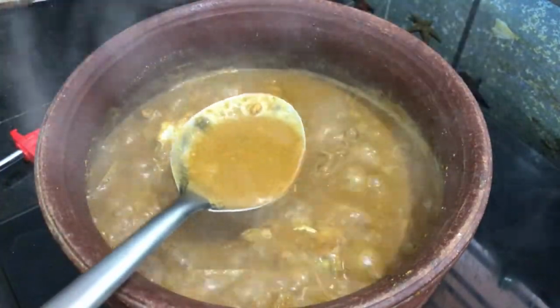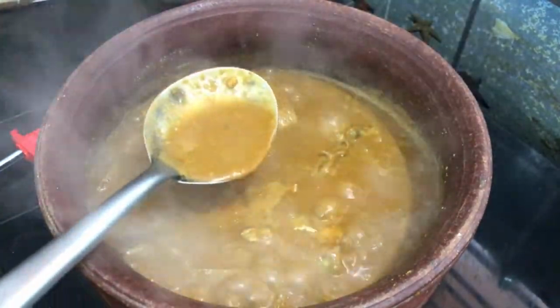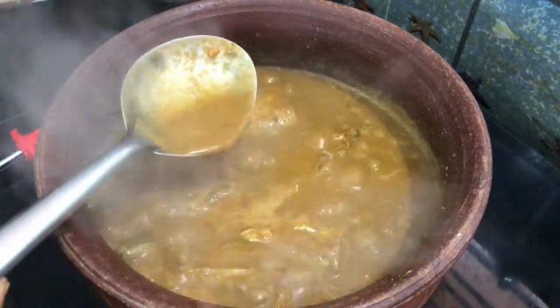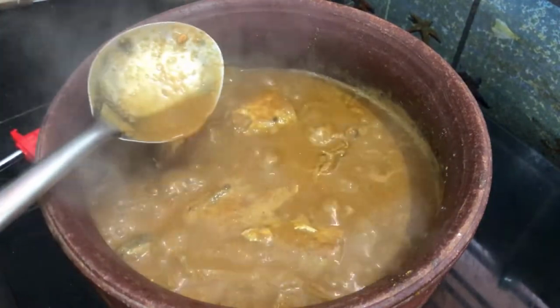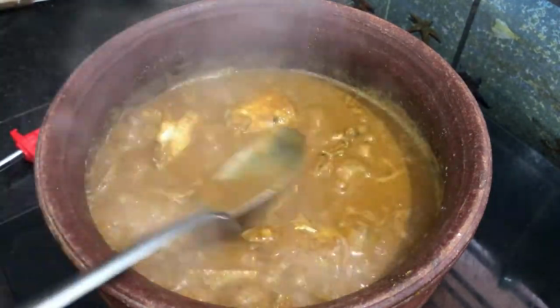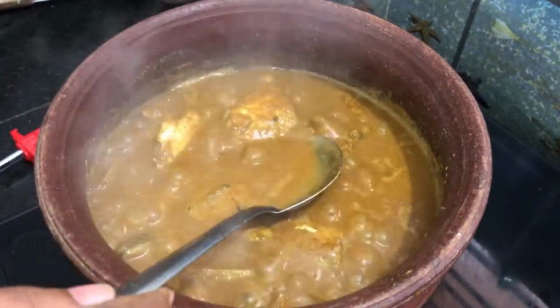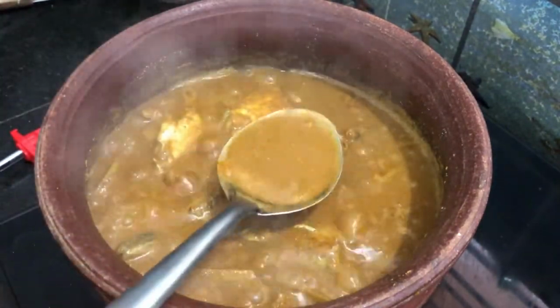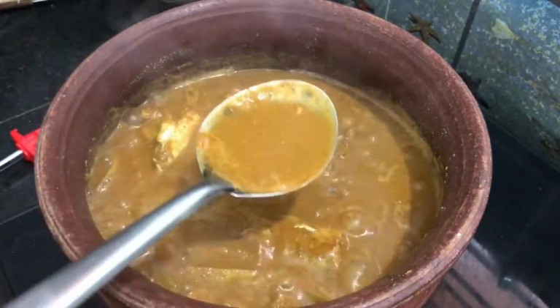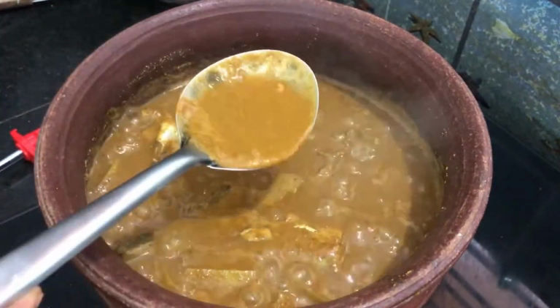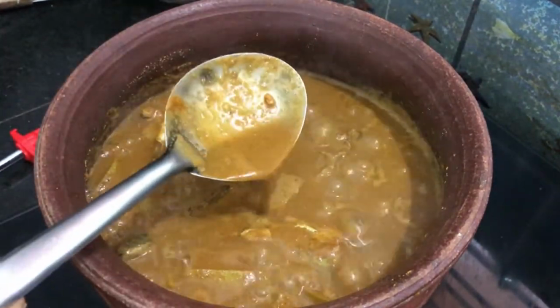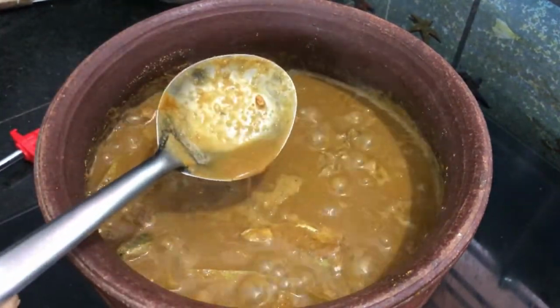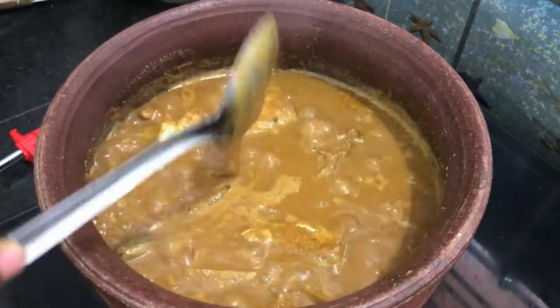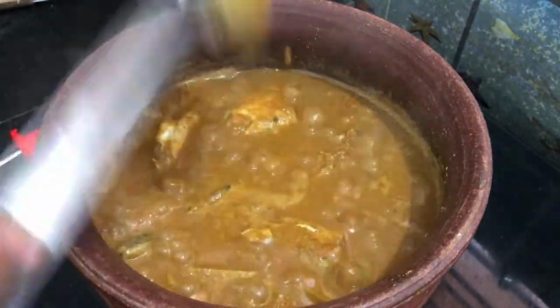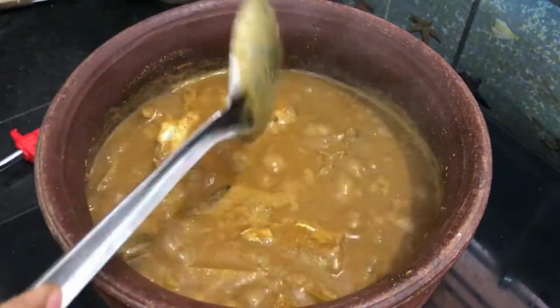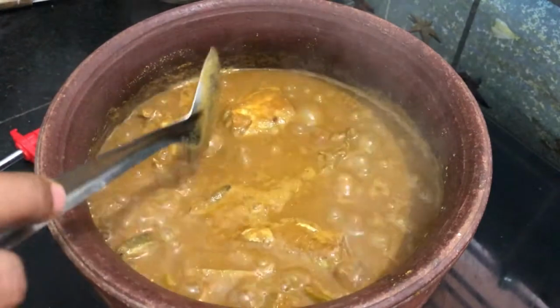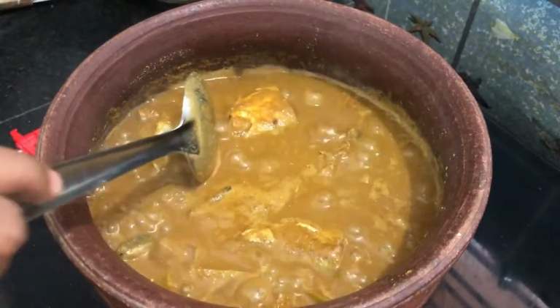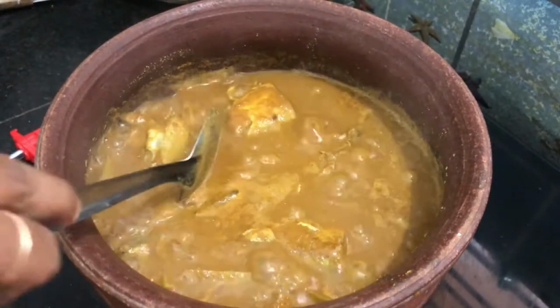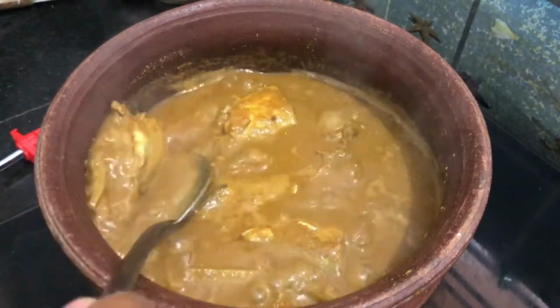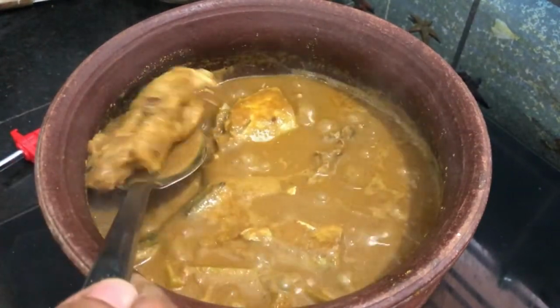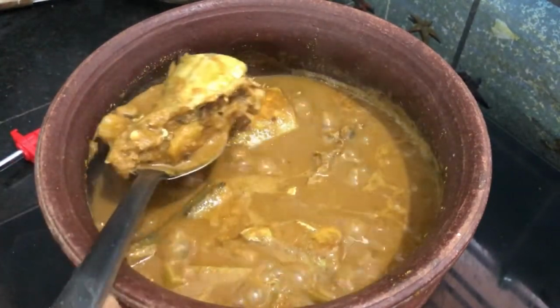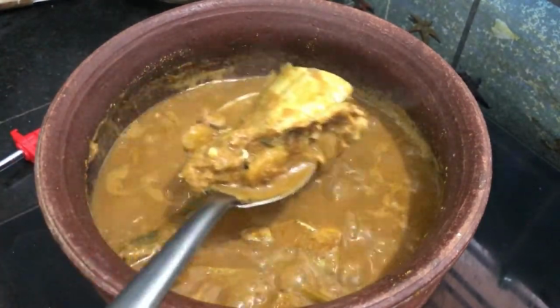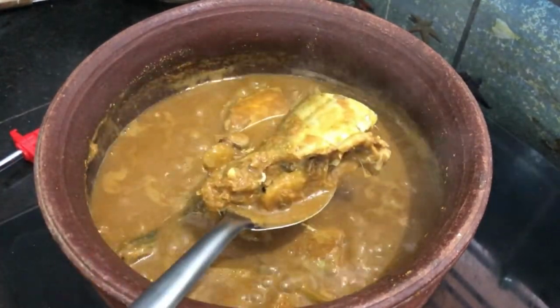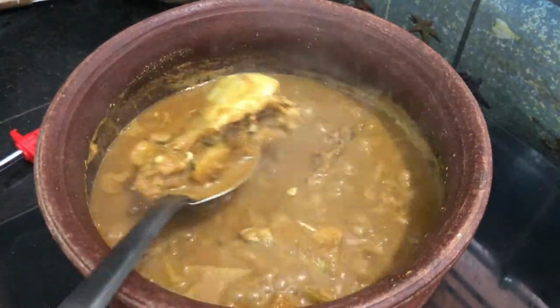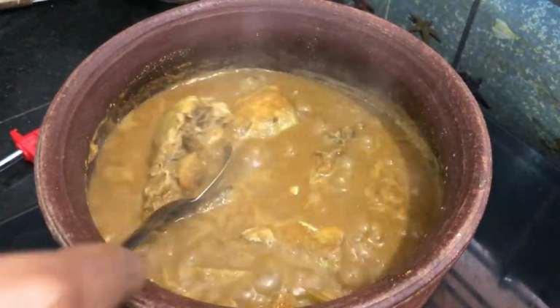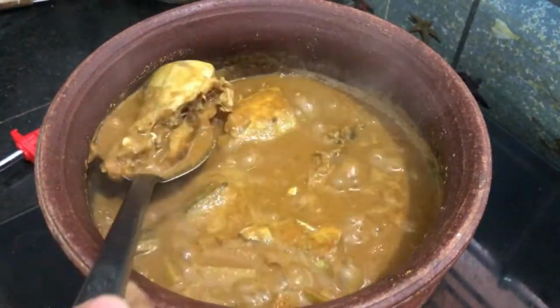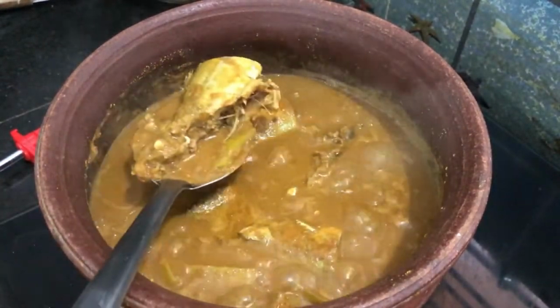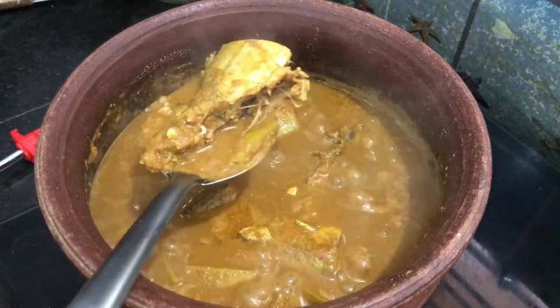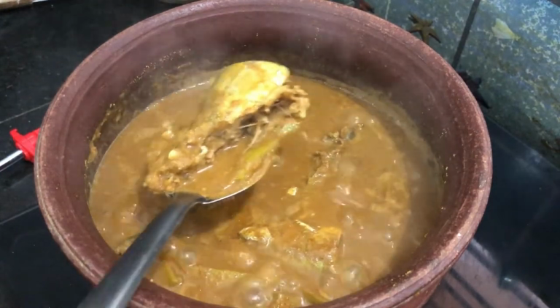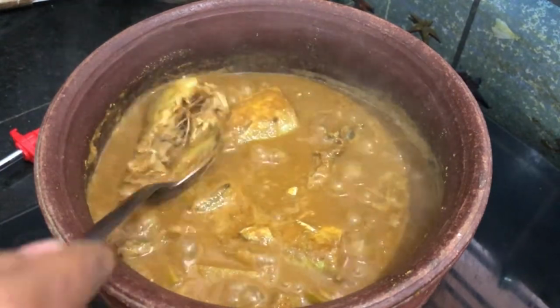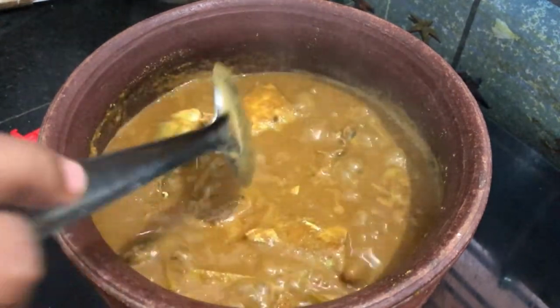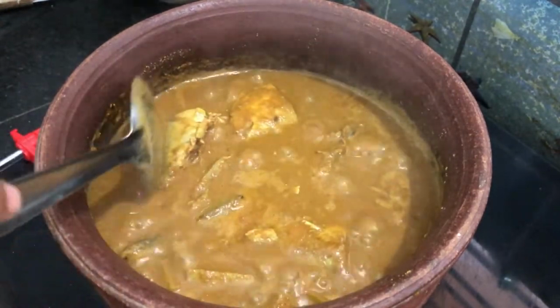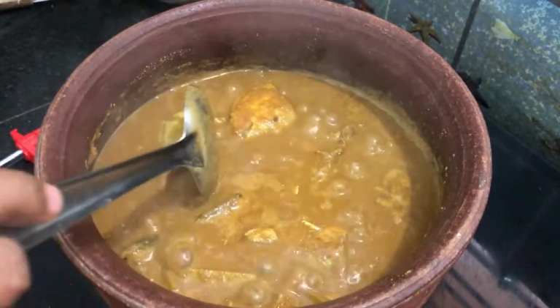Usually, we start to make a mean columb recipe. But now, let's add a fish columb recipe. Let's talk about this.